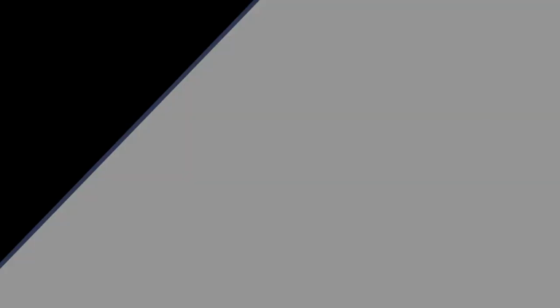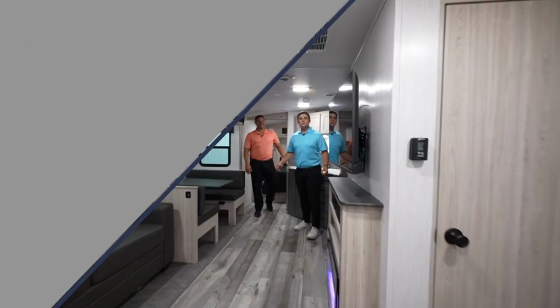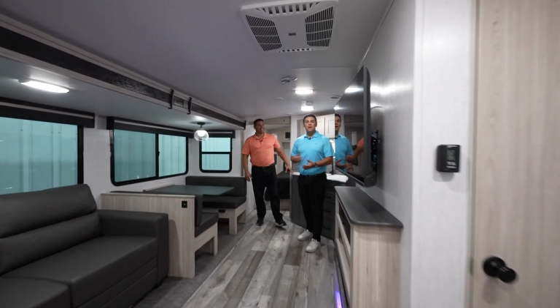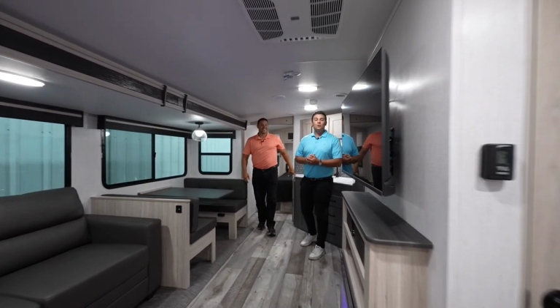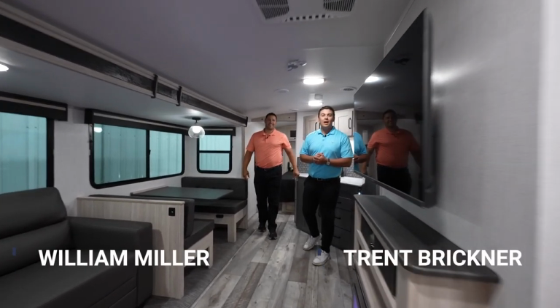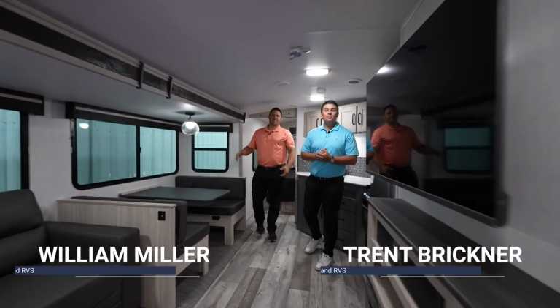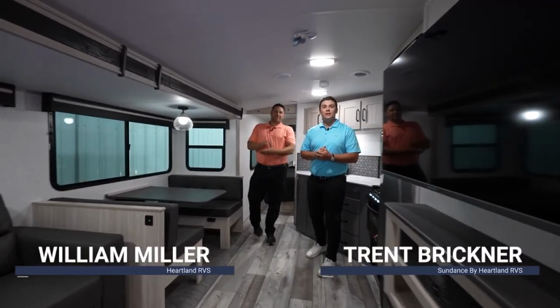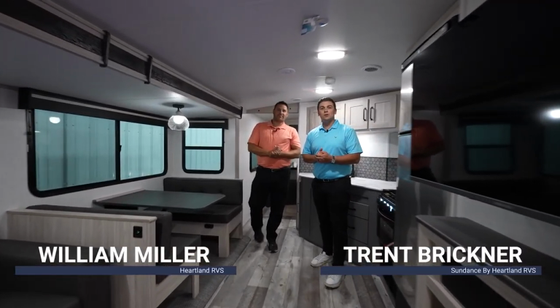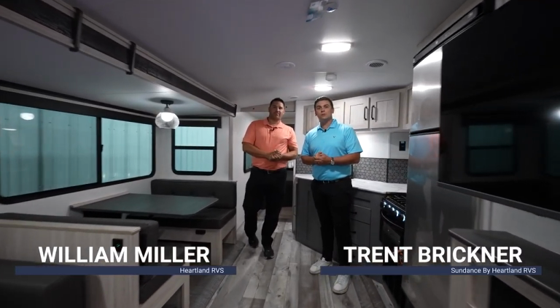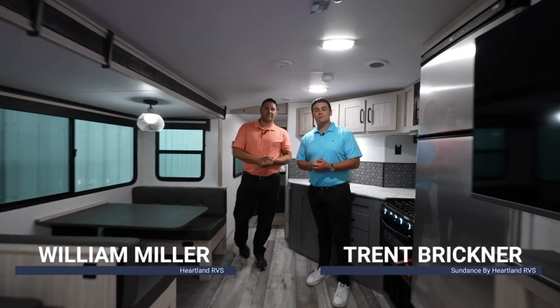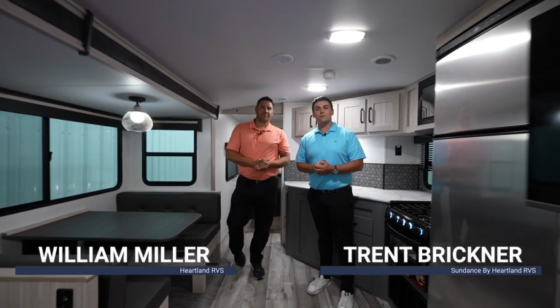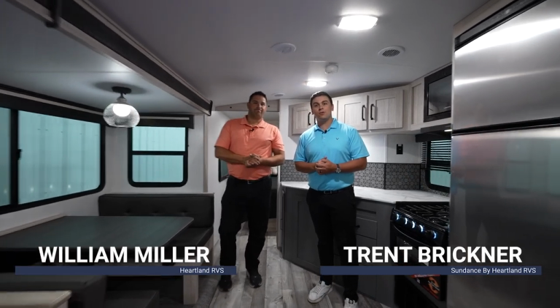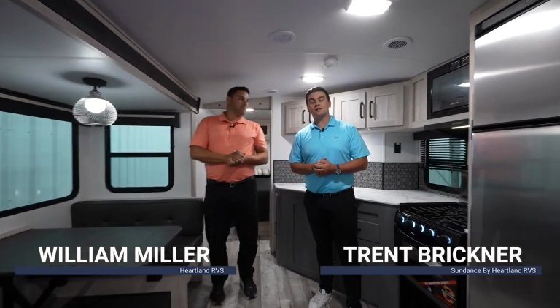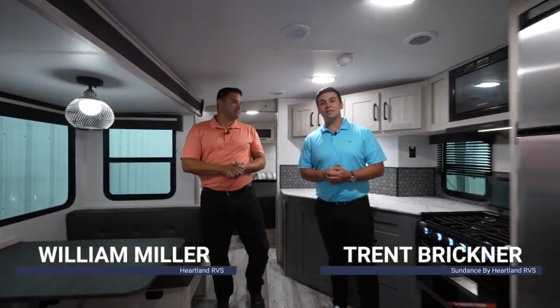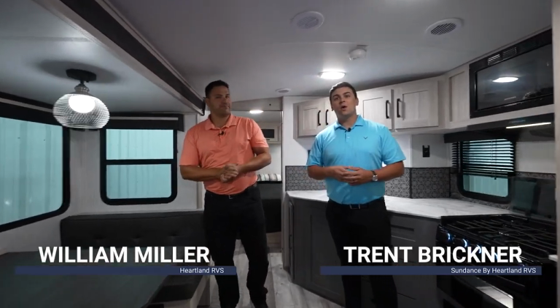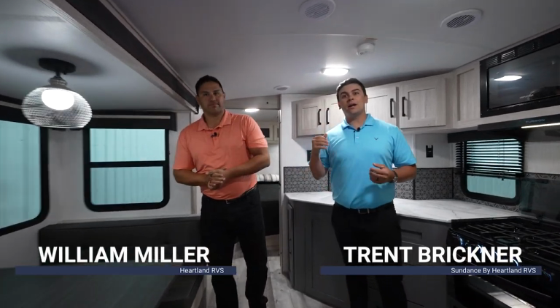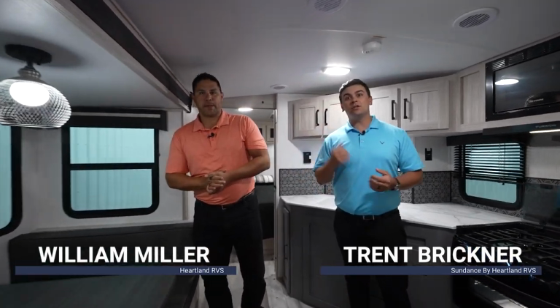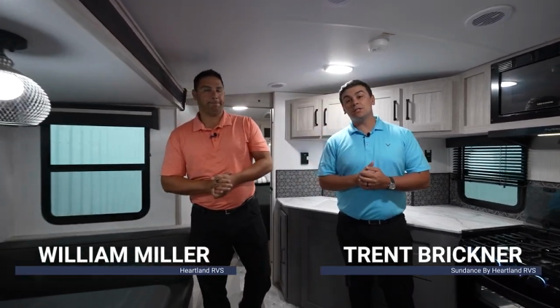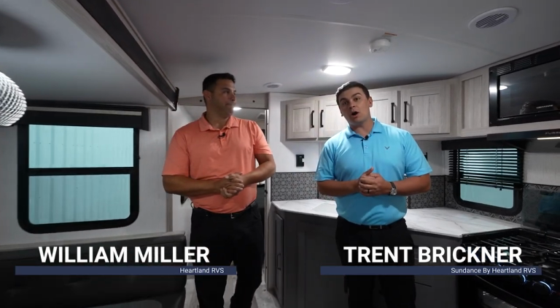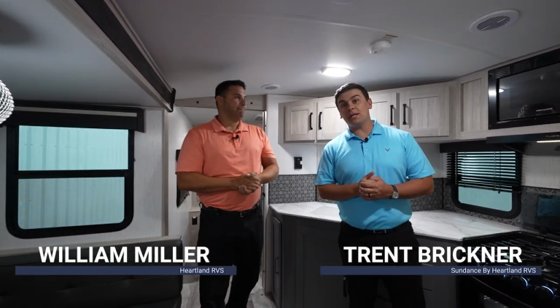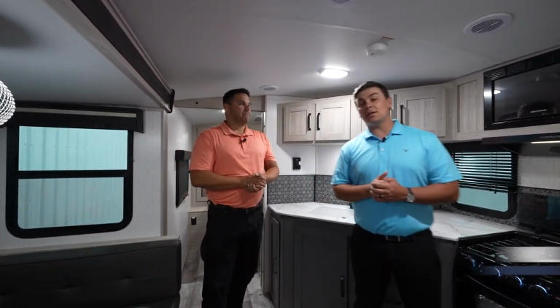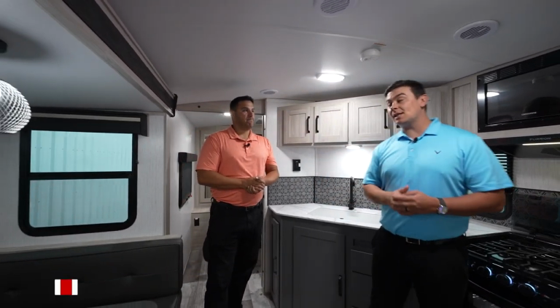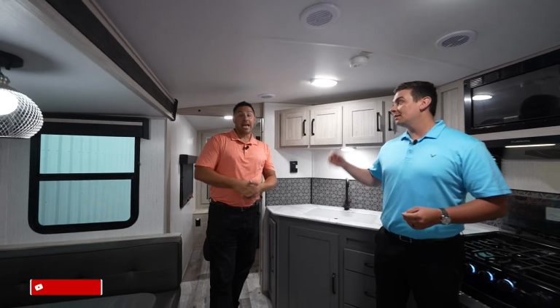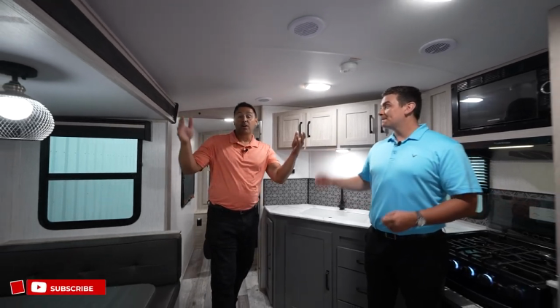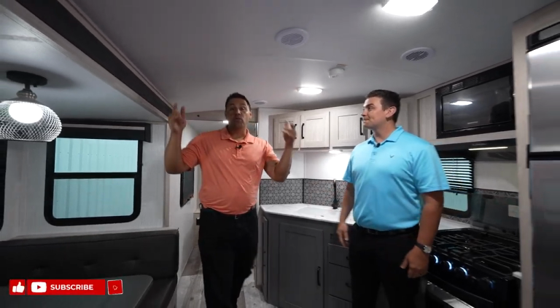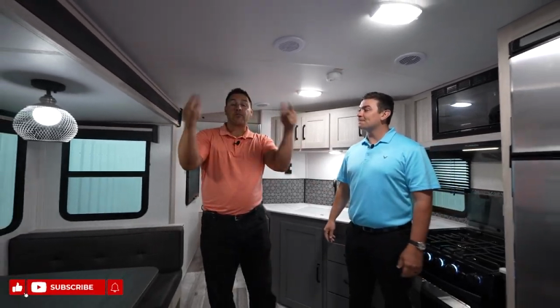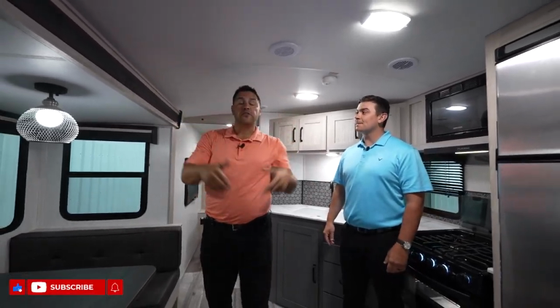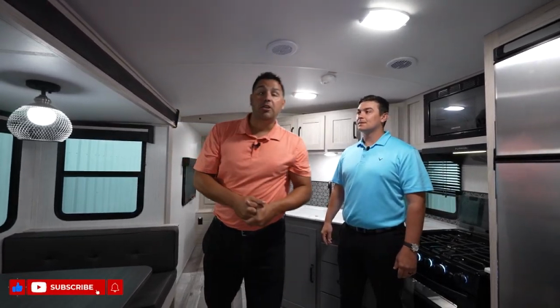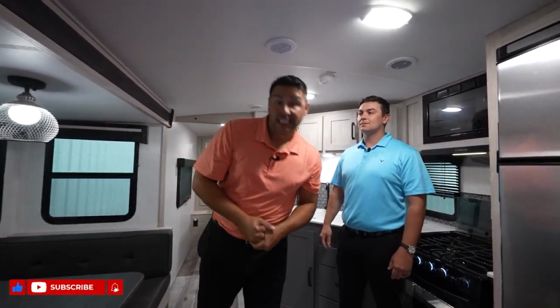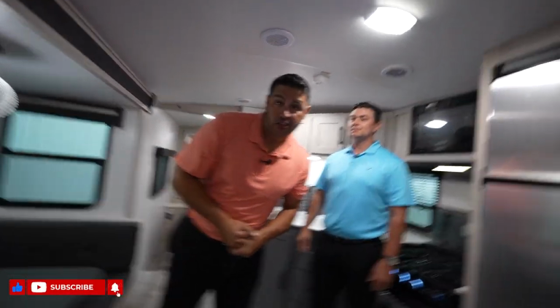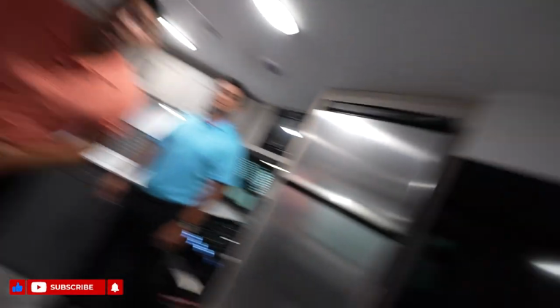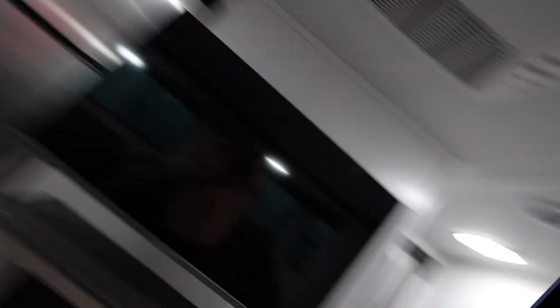Hey guys, welcome back to Heartland RV. I'm Trent Brickner, the East Coast Regional Sales Manager for Trail Runner and Sundance. And I'm Will Miller. We've got great features to show you, so let's get started right now.